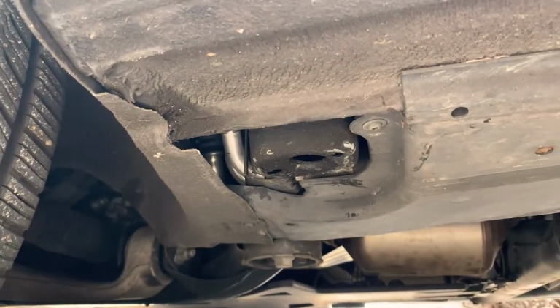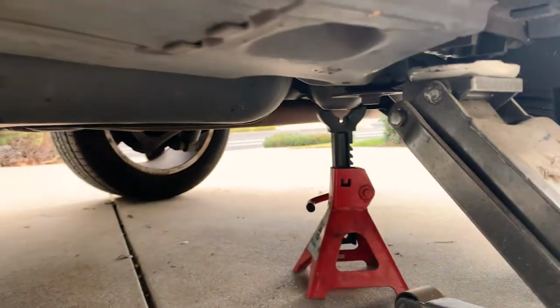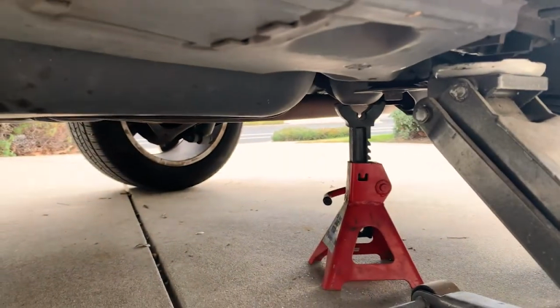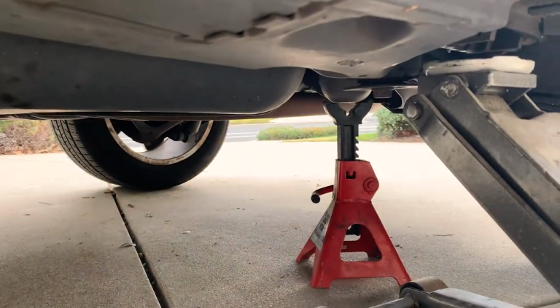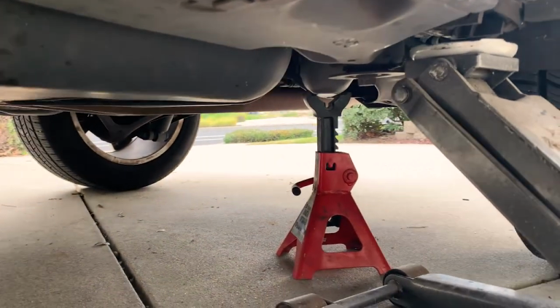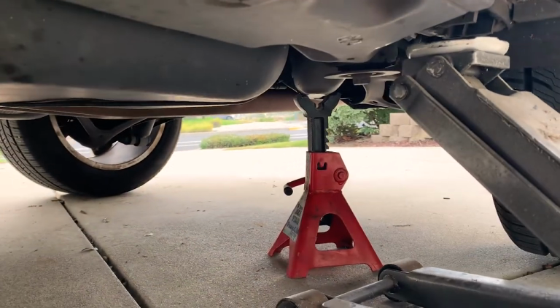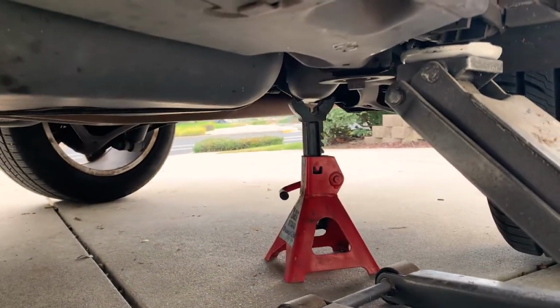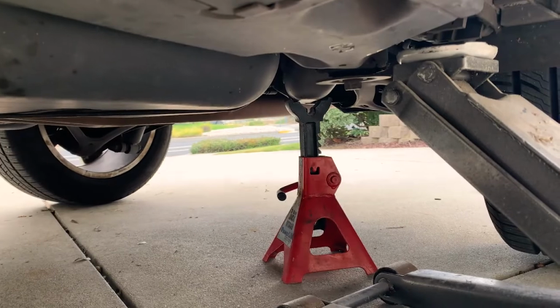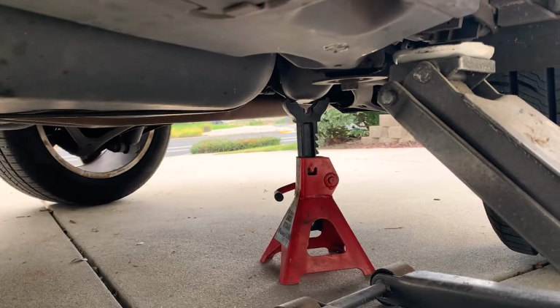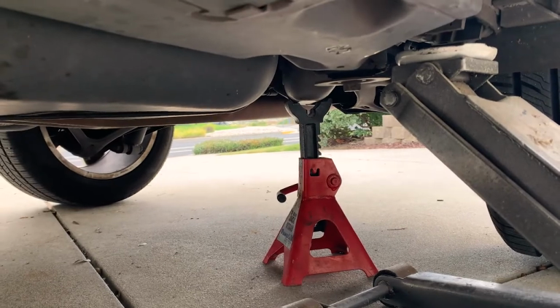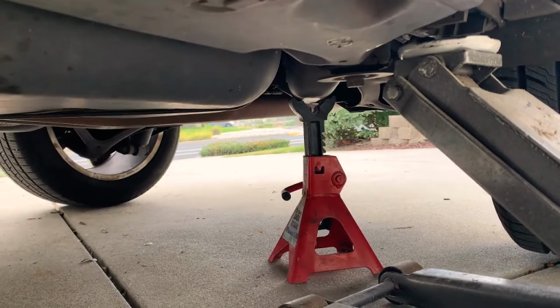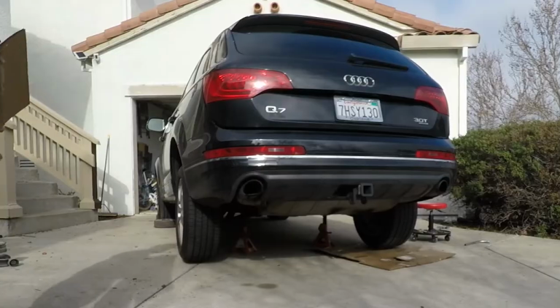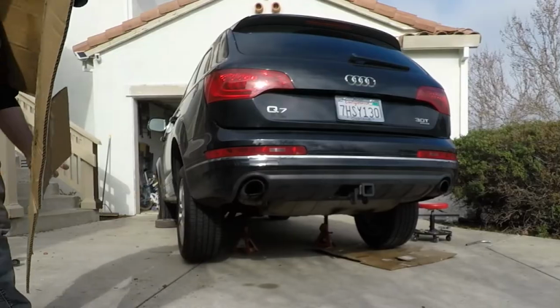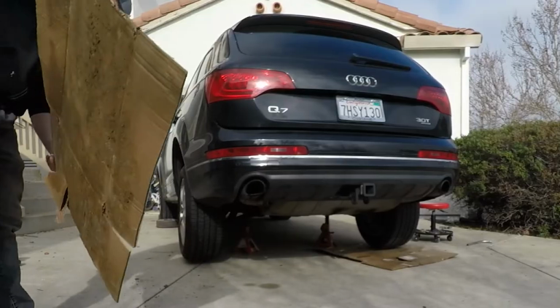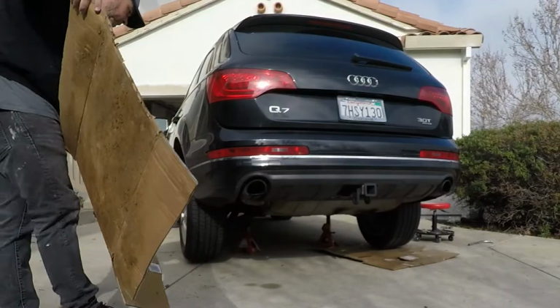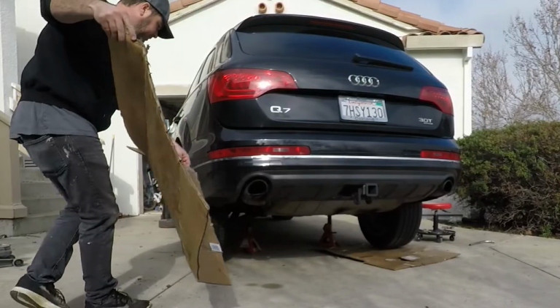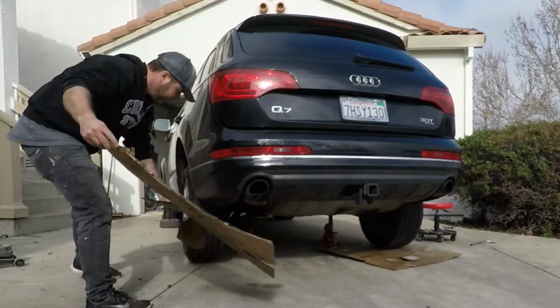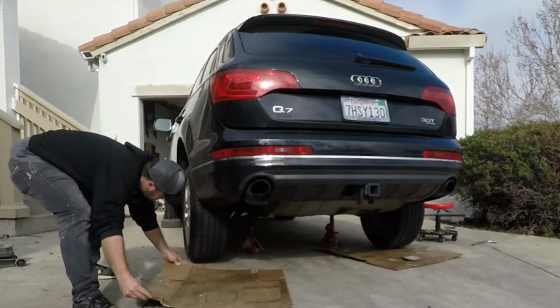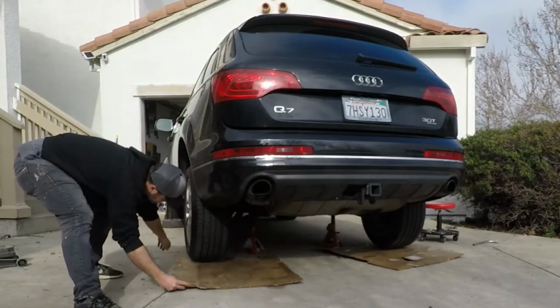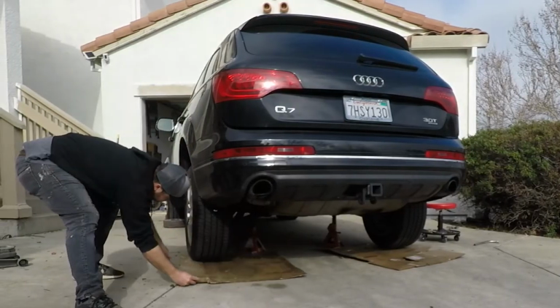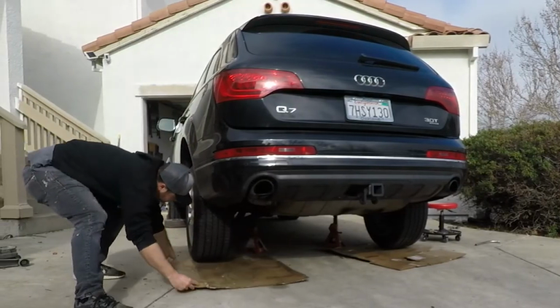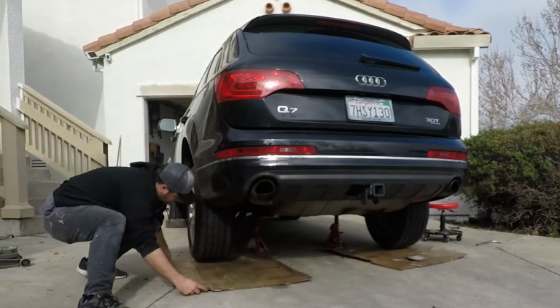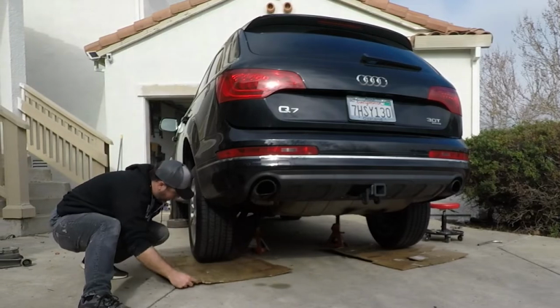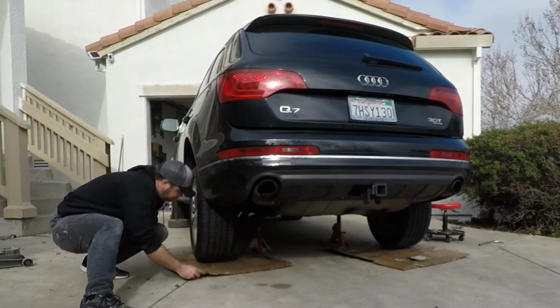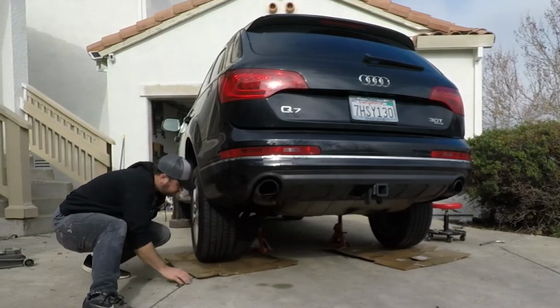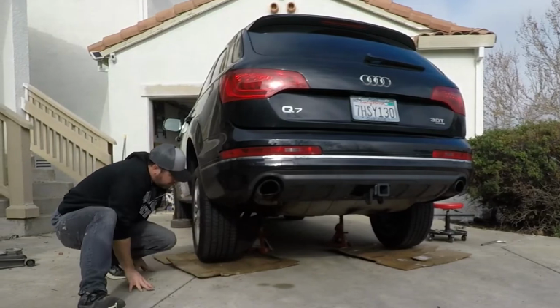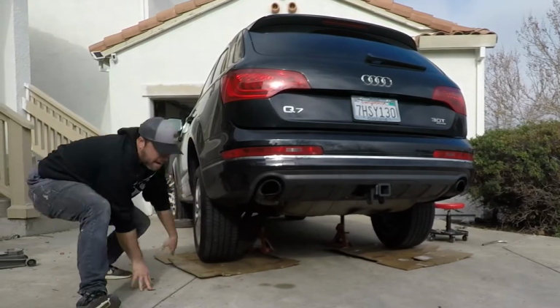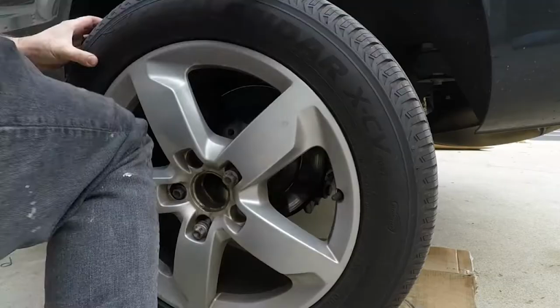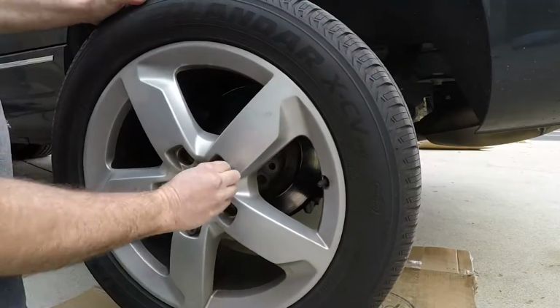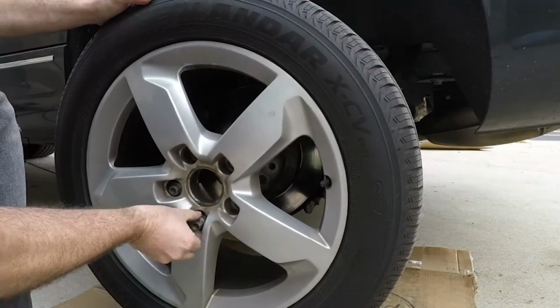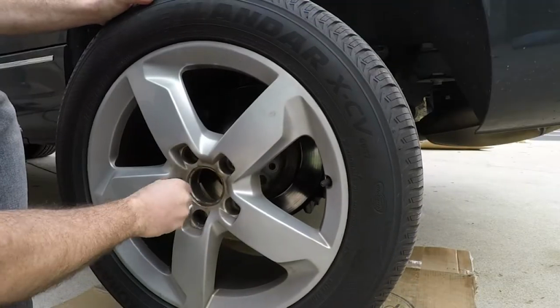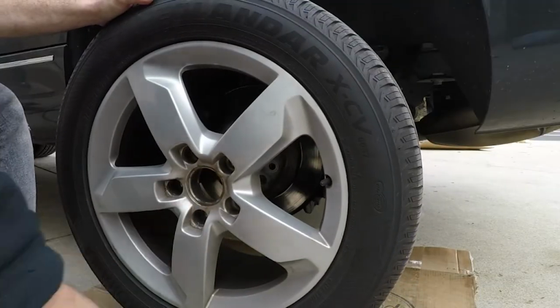I also threw a jack on both sides on what looks like a solid frame support. Last step of our prep is to throw some cardboard underneath — you never know what's going to fall out from these wheels — and of course take the wheels off.